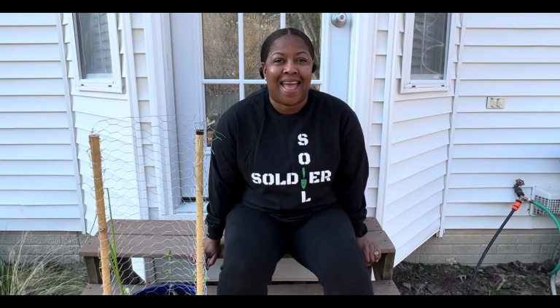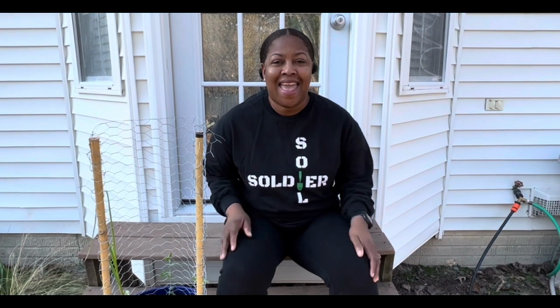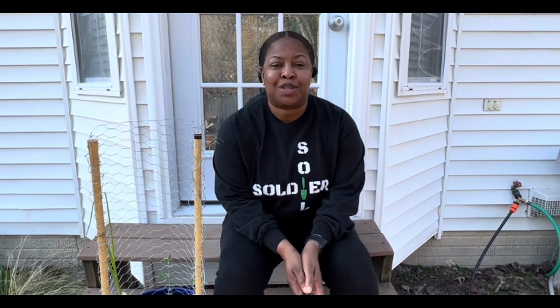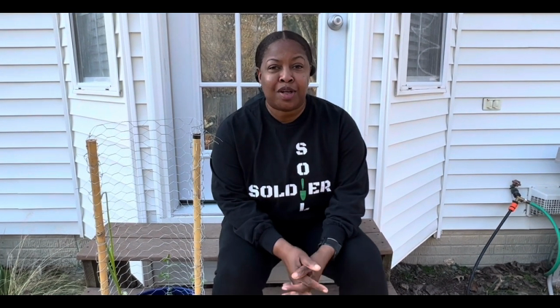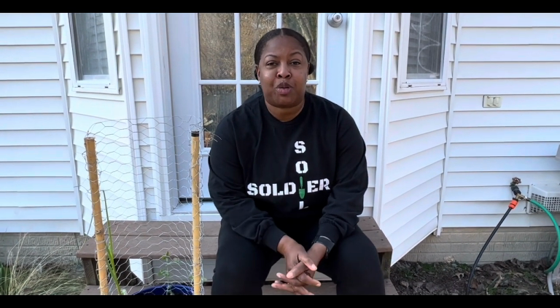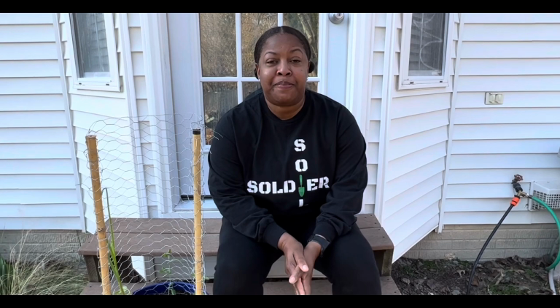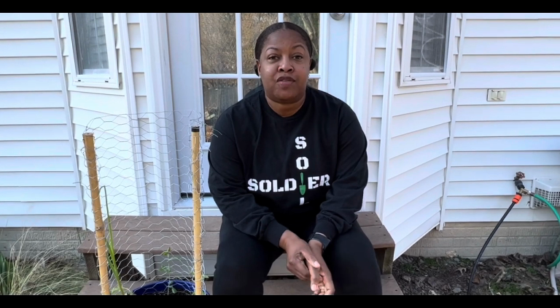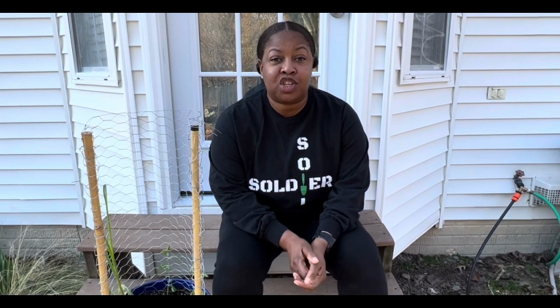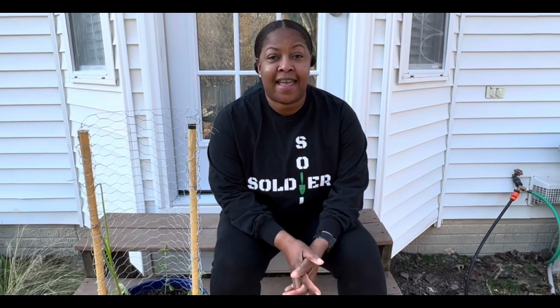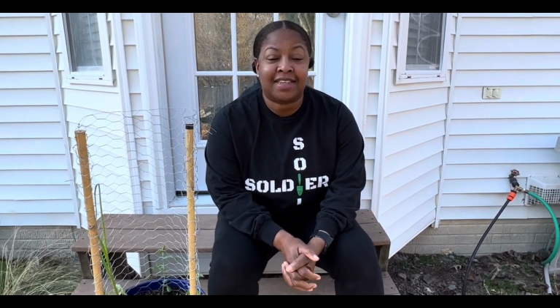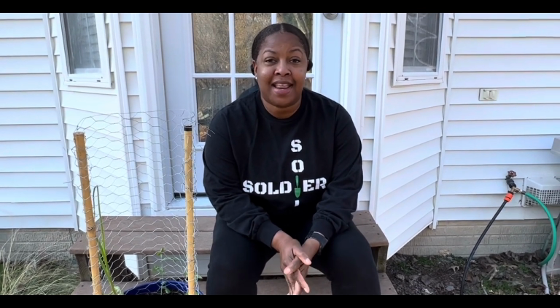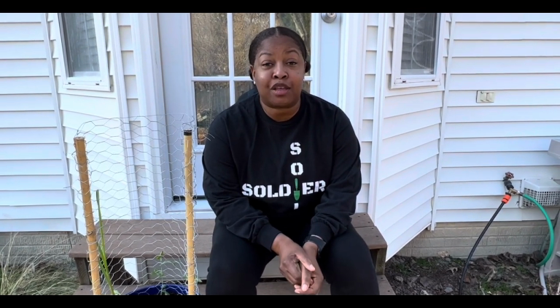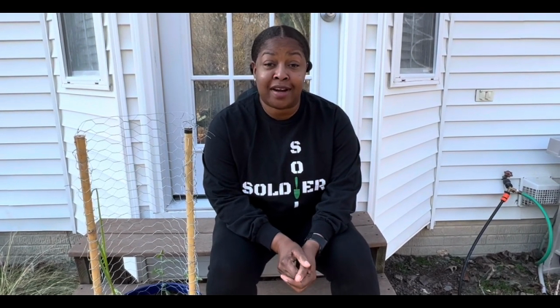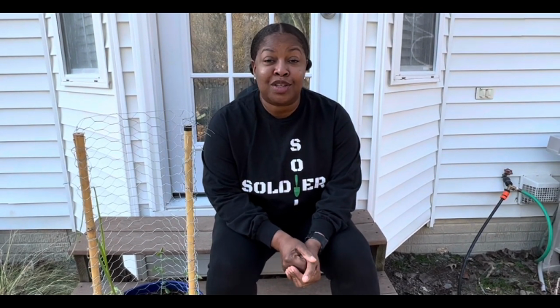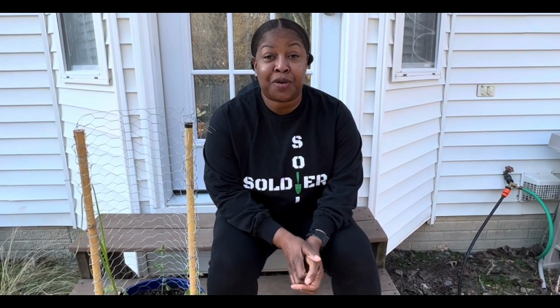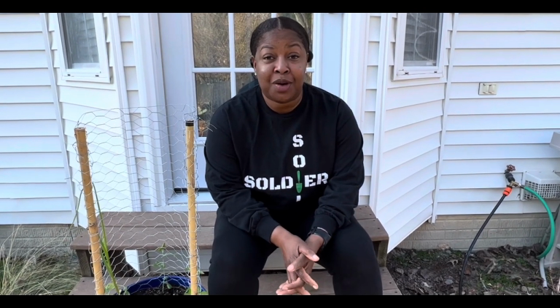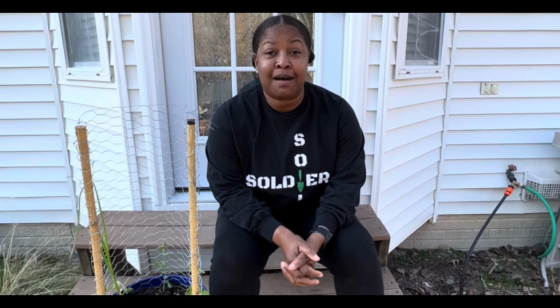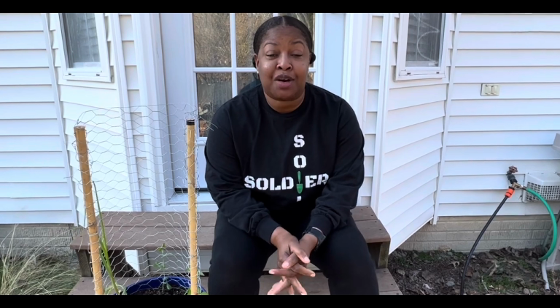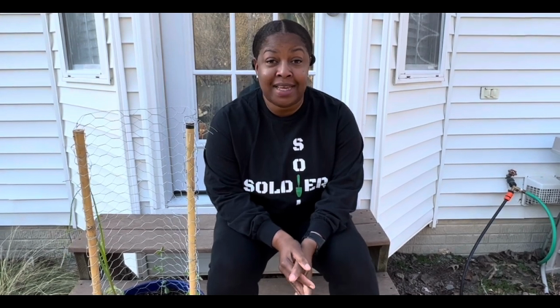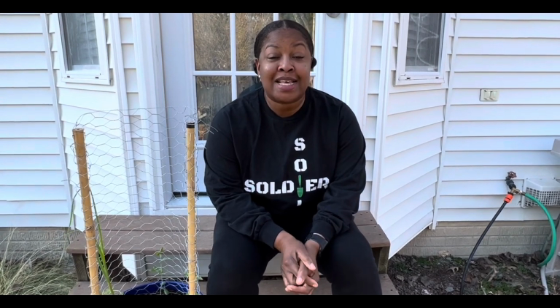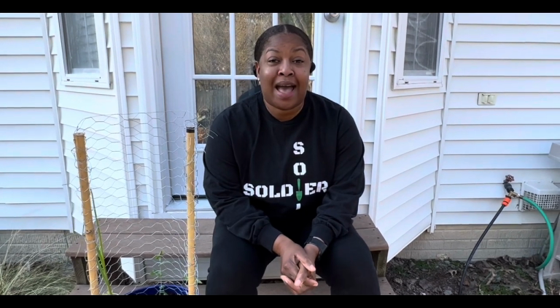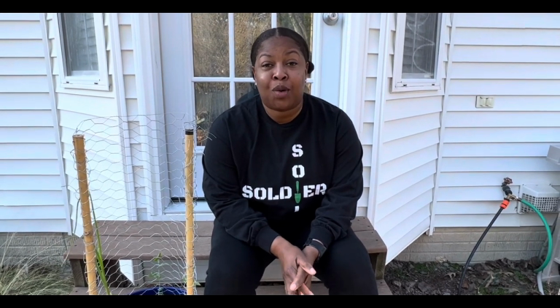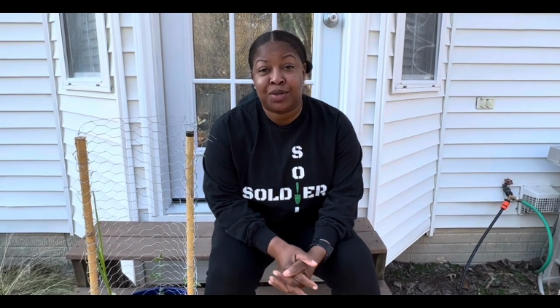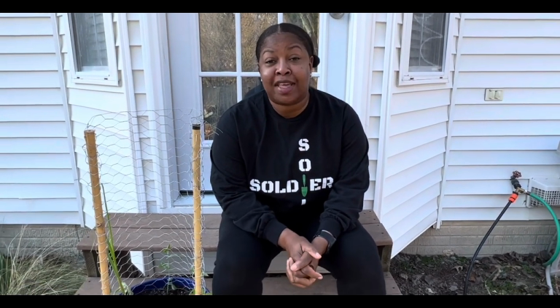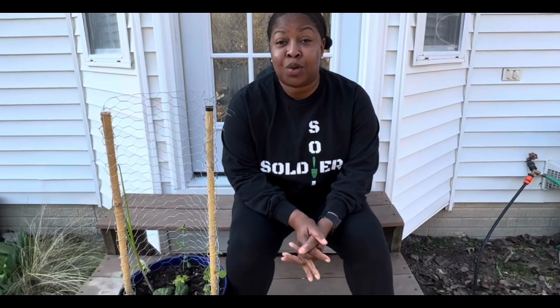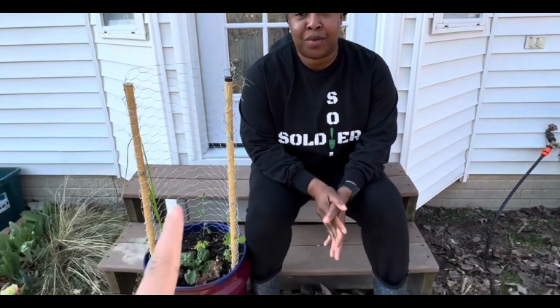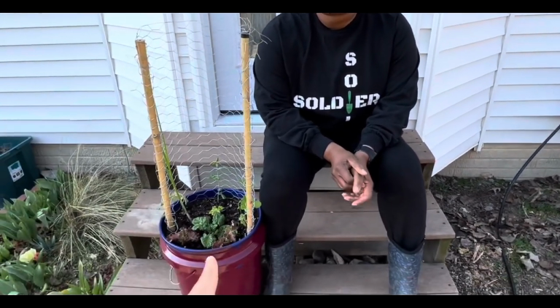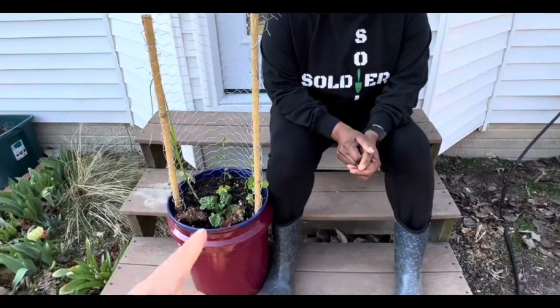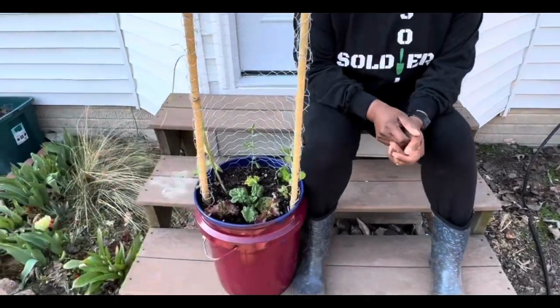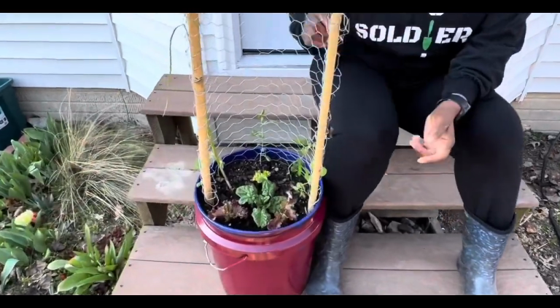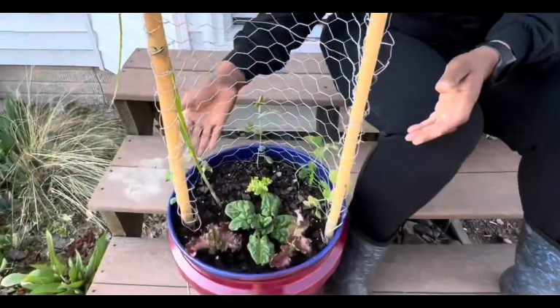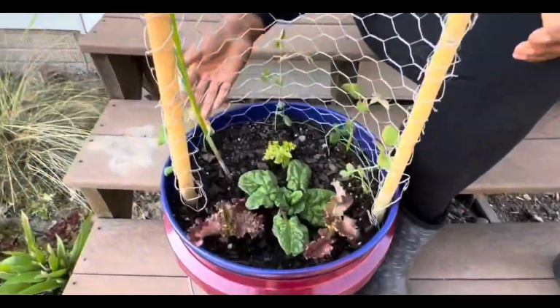Hey guys, welcome to my premiere. You've just watched my teammate Callie Poo Bear do her video and update on her bucket, so now I'm going to give you a little walkthrough of what's going on with my bucket here.